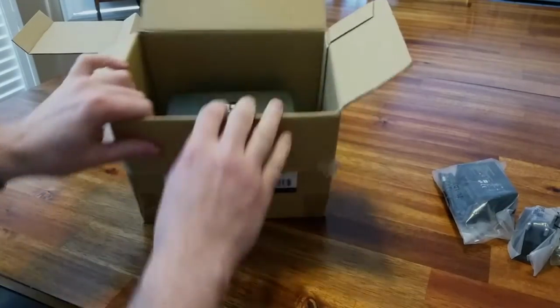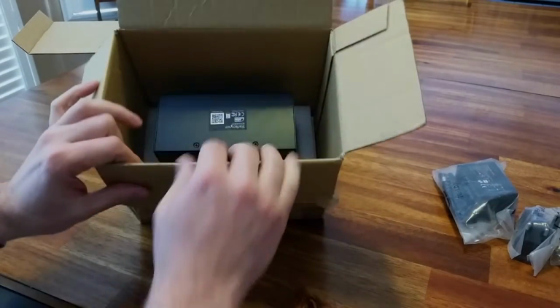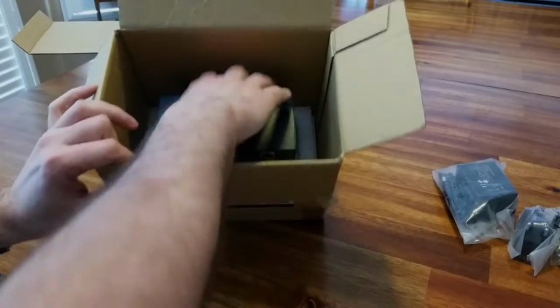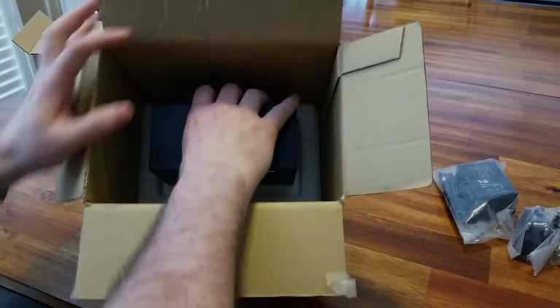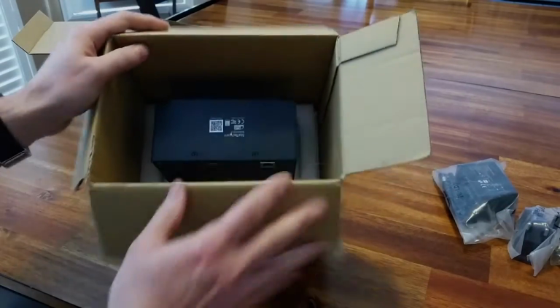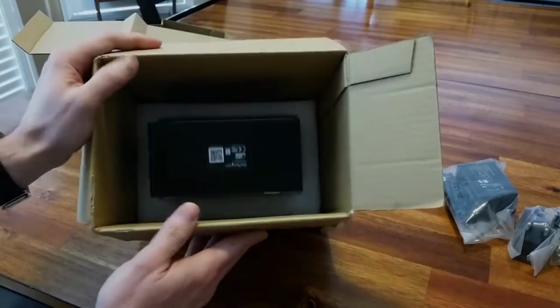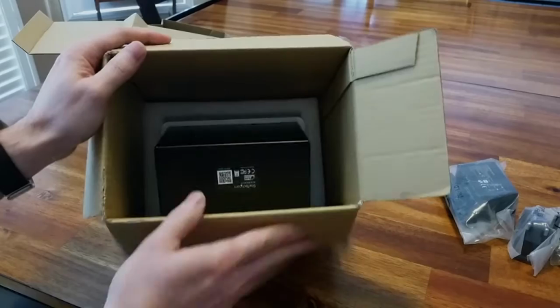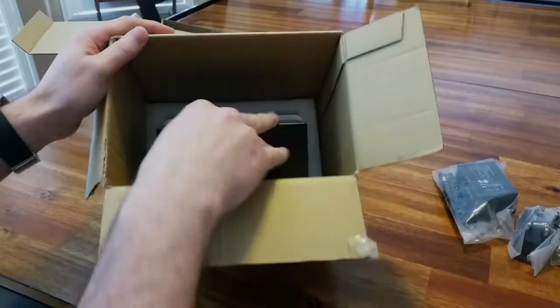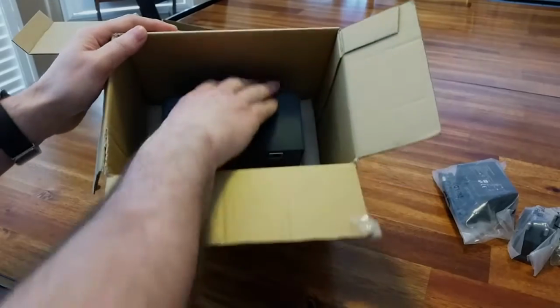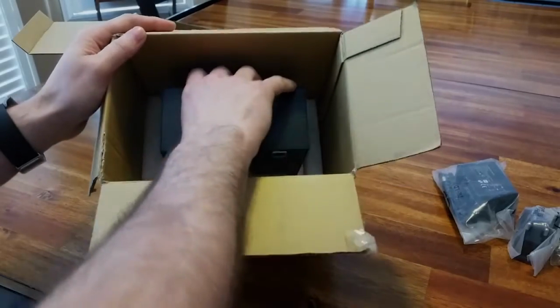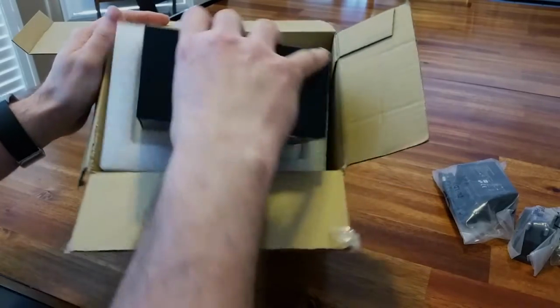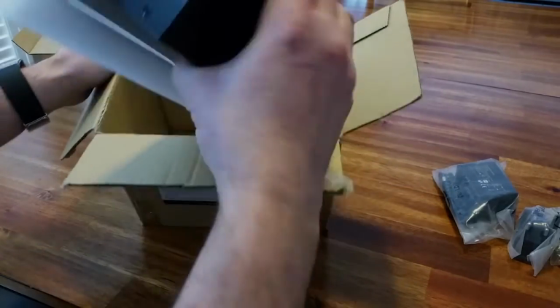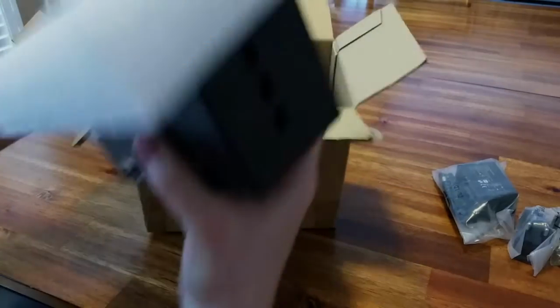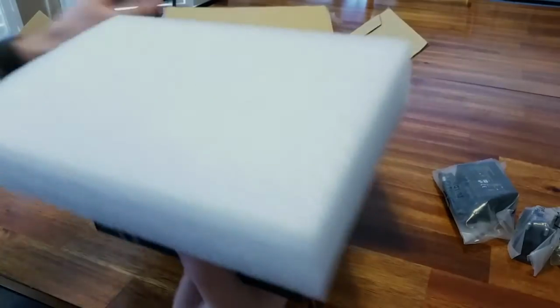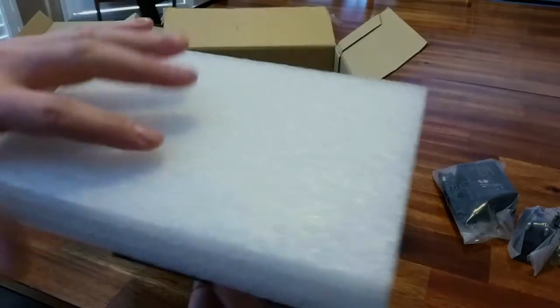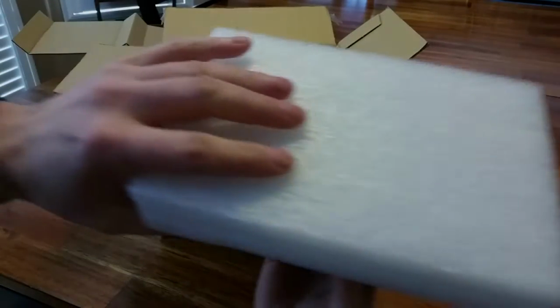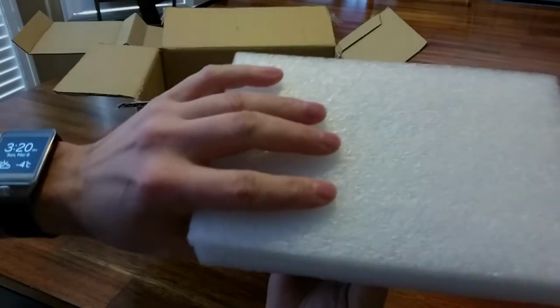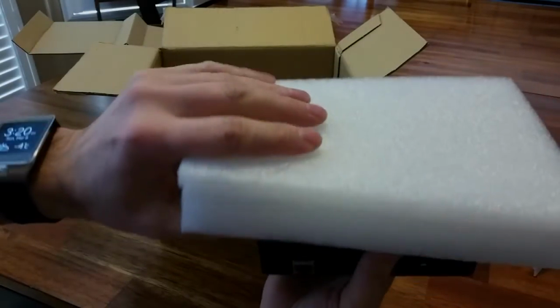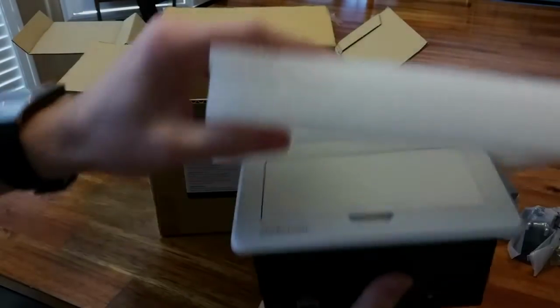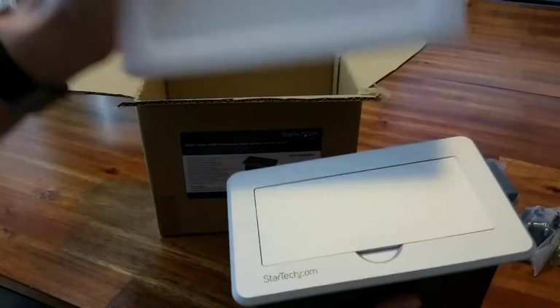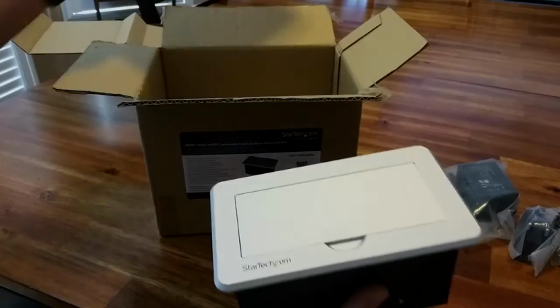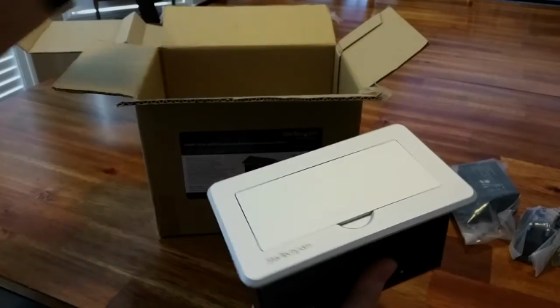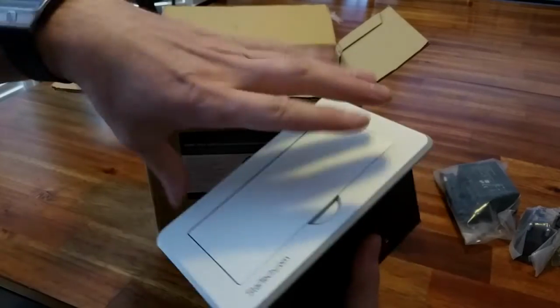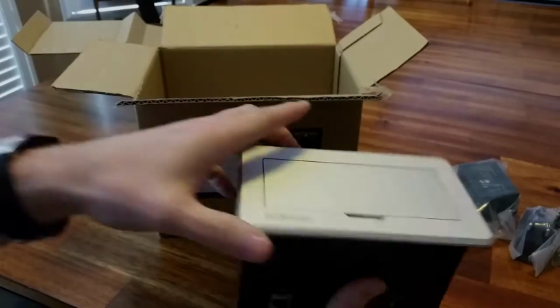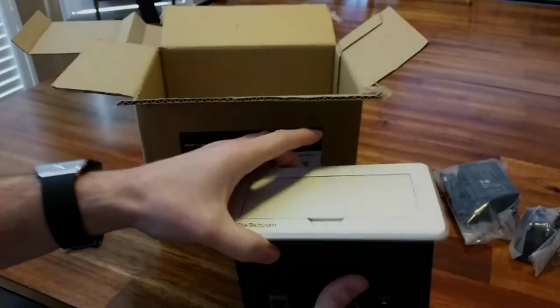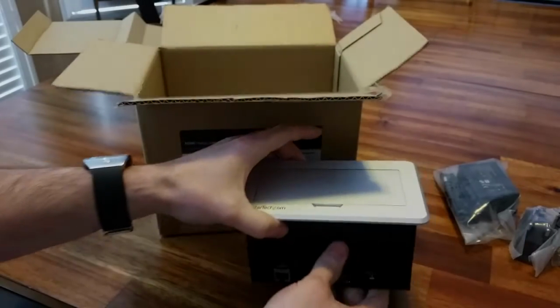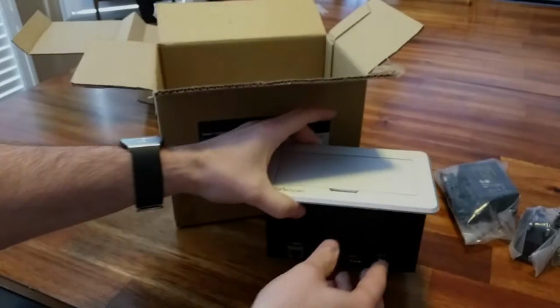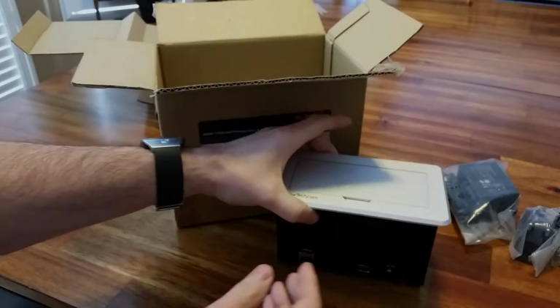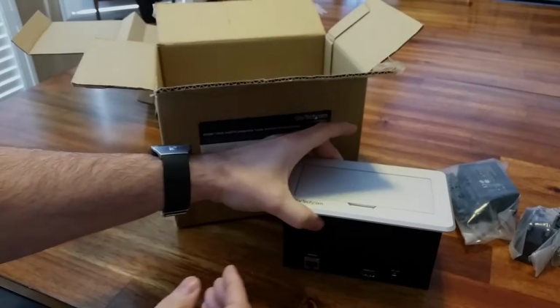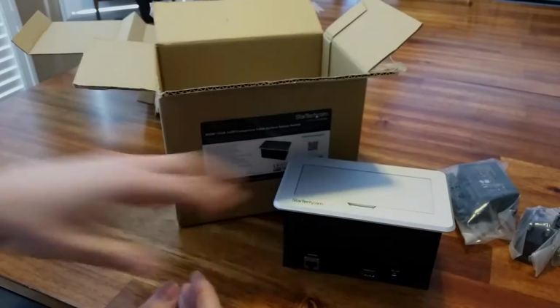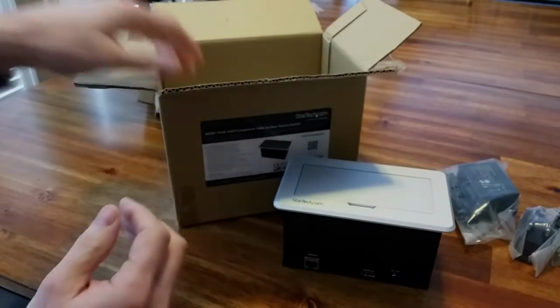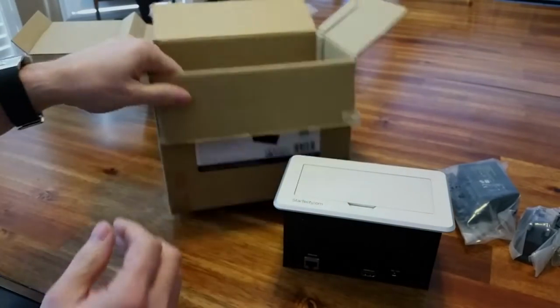The main unit is here, protected by some foam. I'm going to remove that and set it aside to look at in detail.